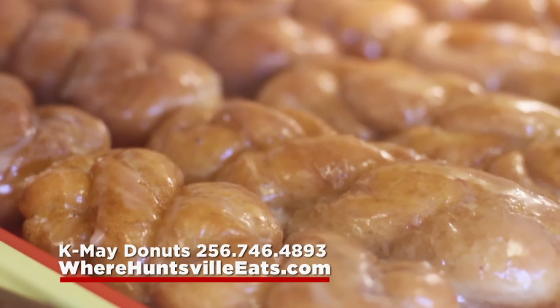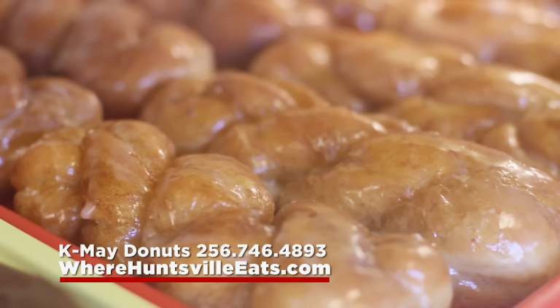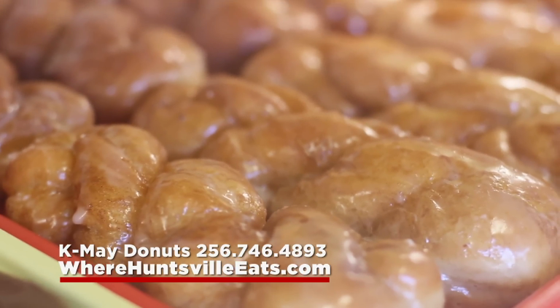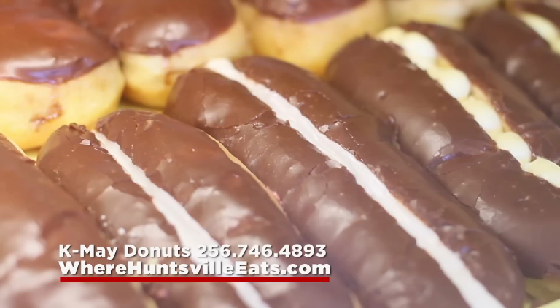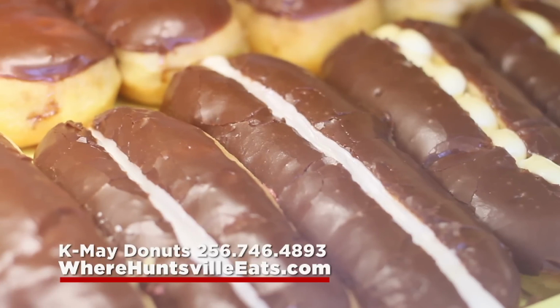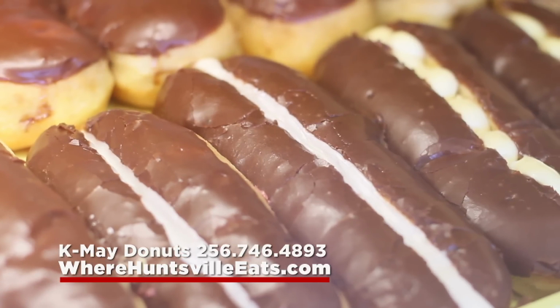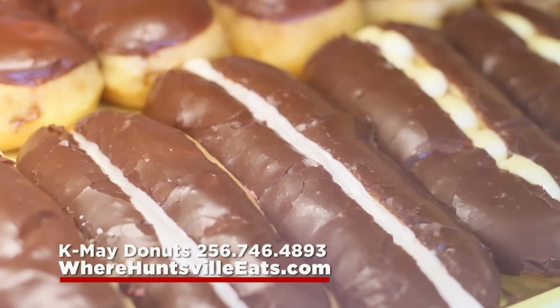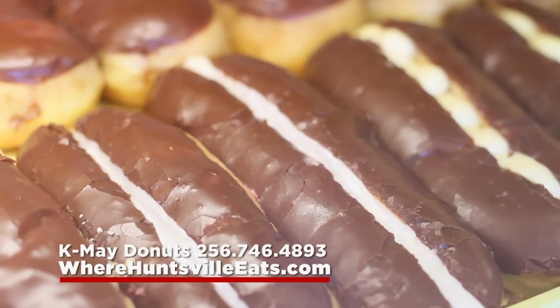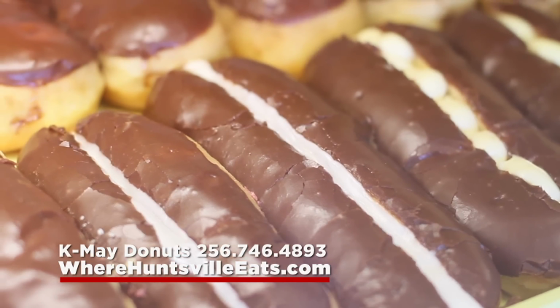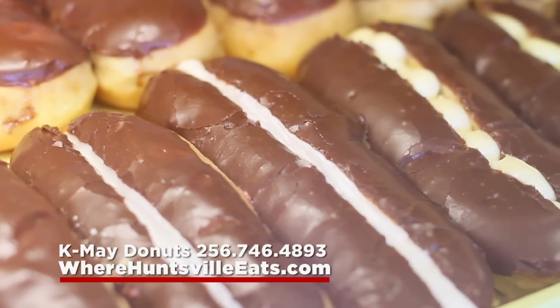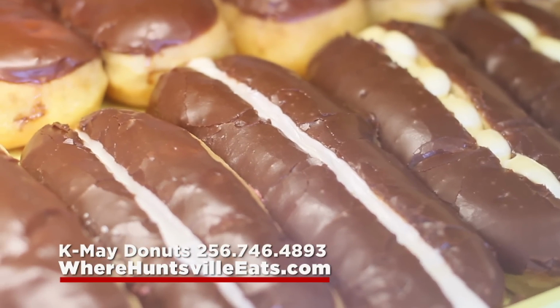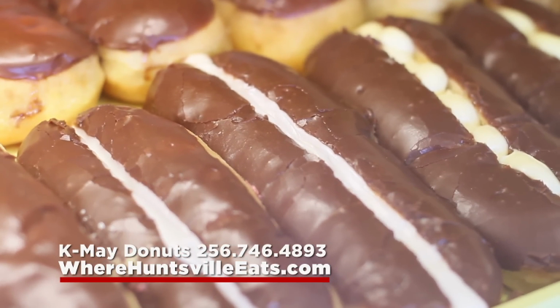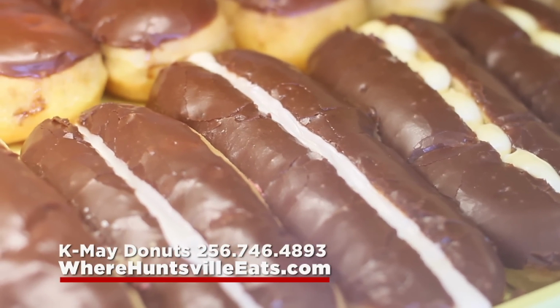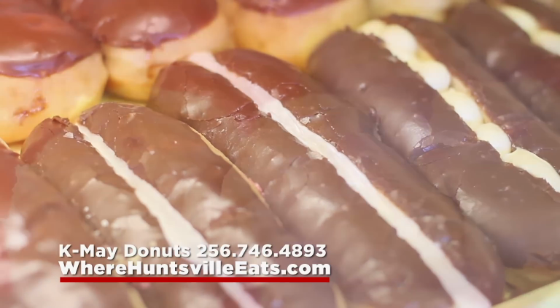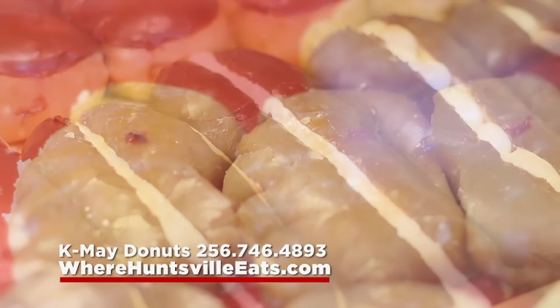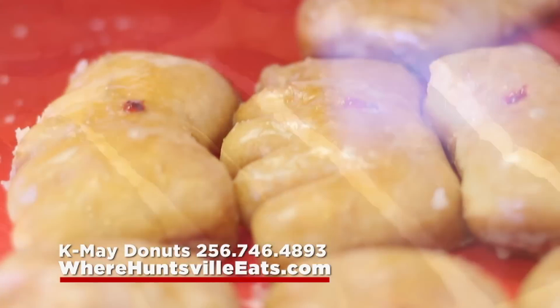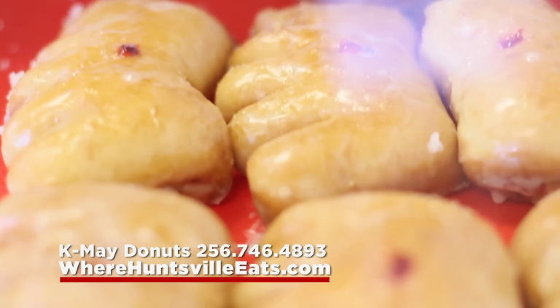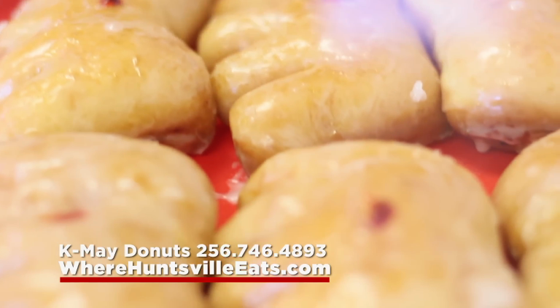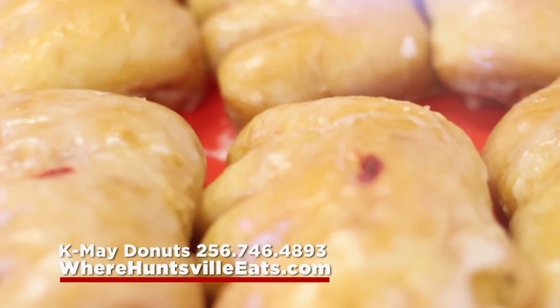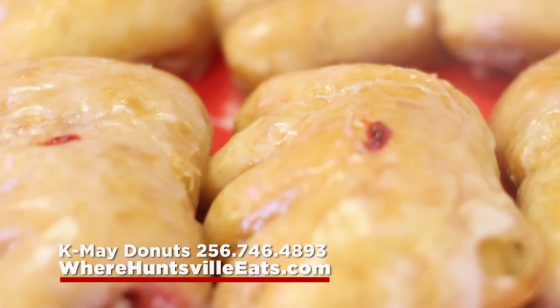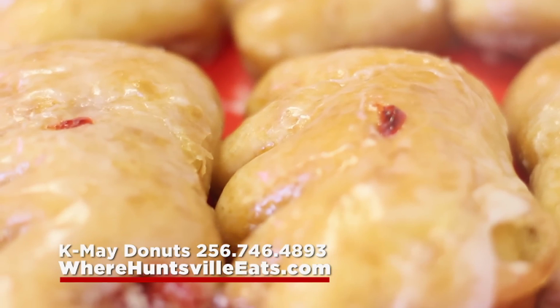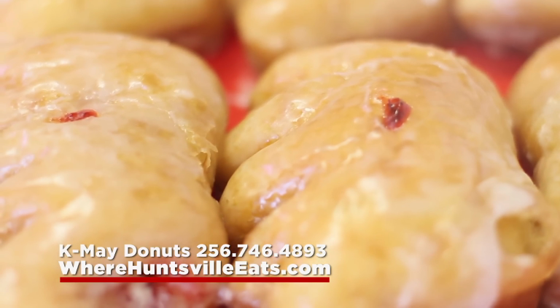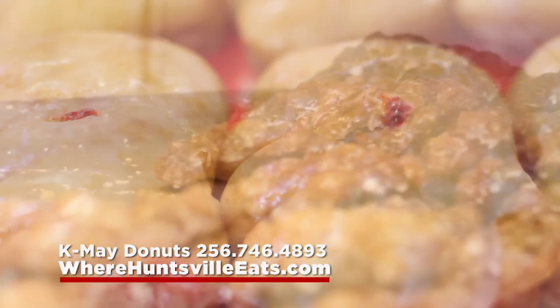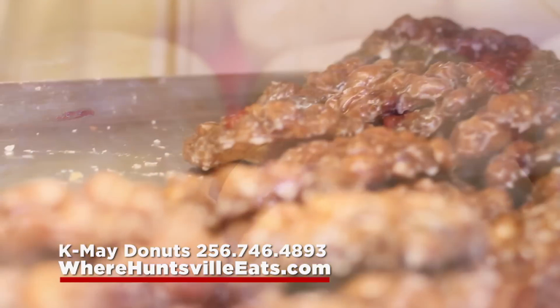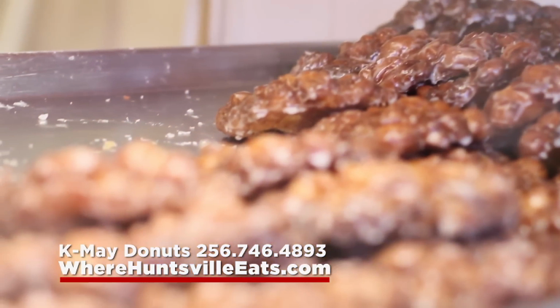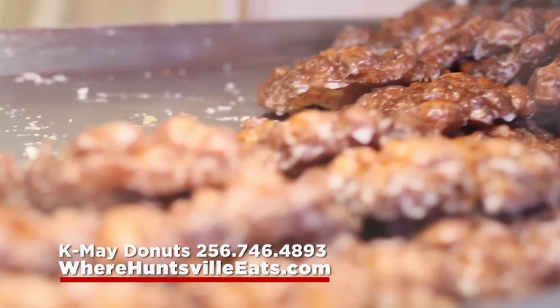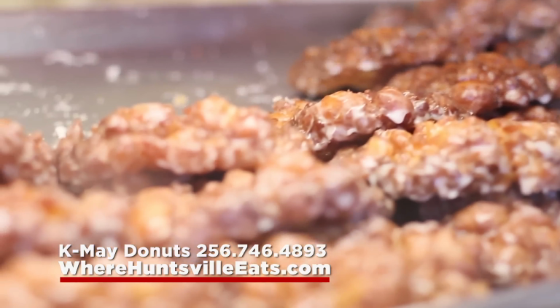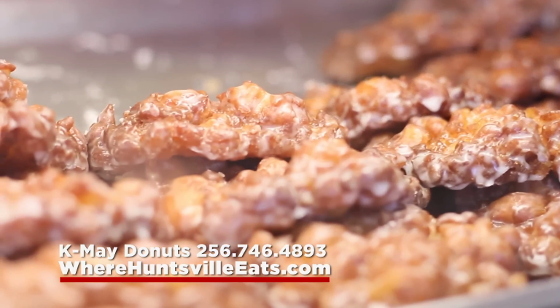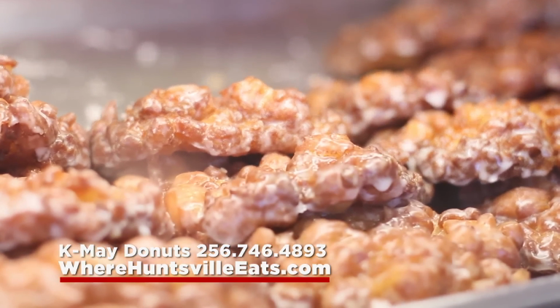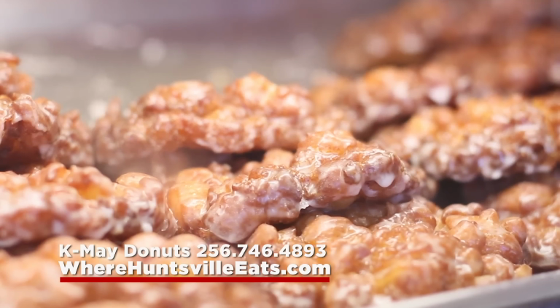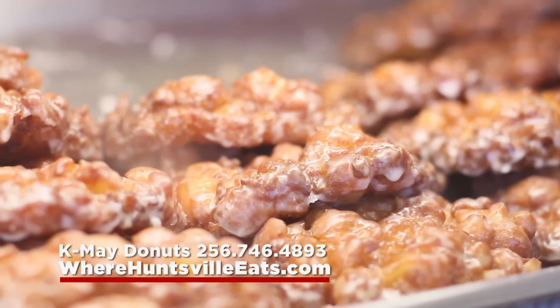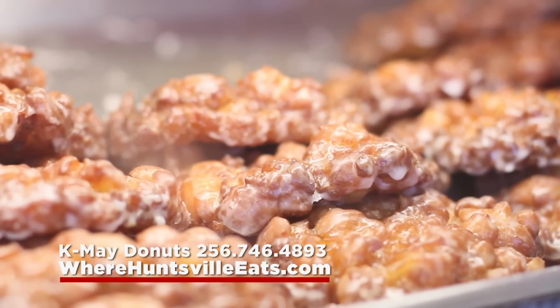Maybe a Long John, Twists, Strawberry, Blueberry and Apple Fritters, Bear Claws, Cinnamon Rolls, Butter Rolls, Regular Glazed, and everyone's favorite — Donut Holes.